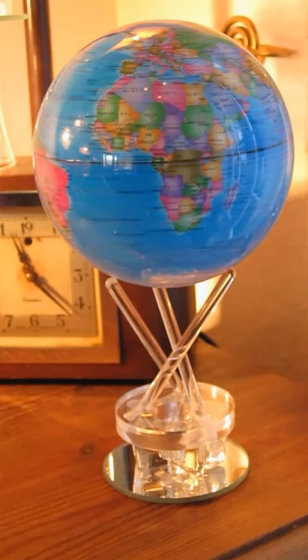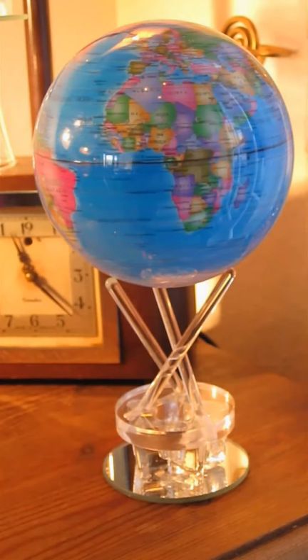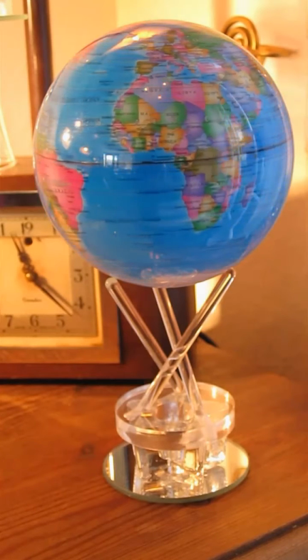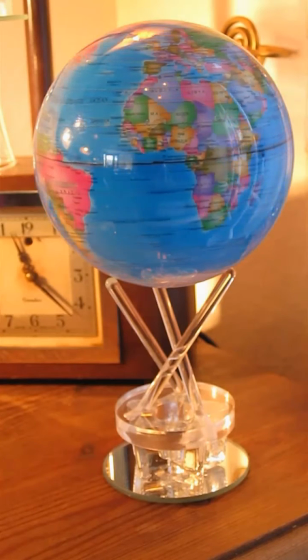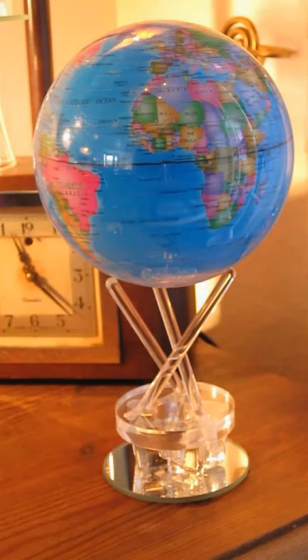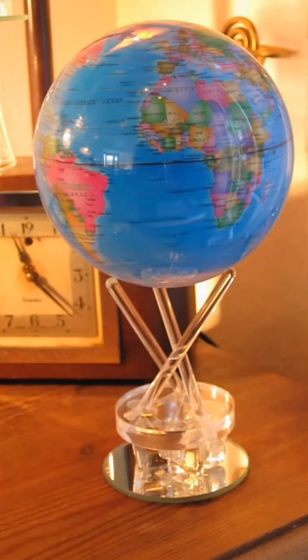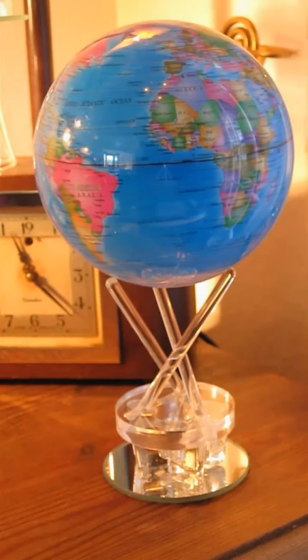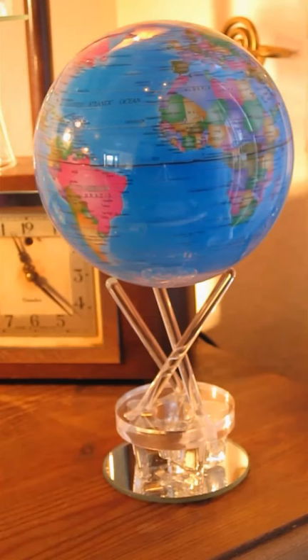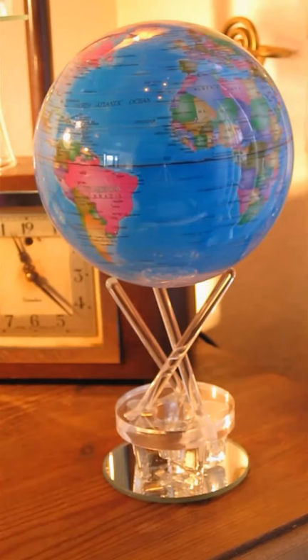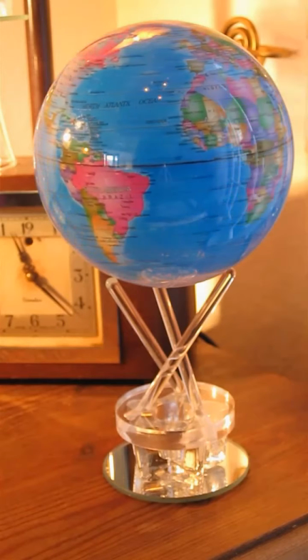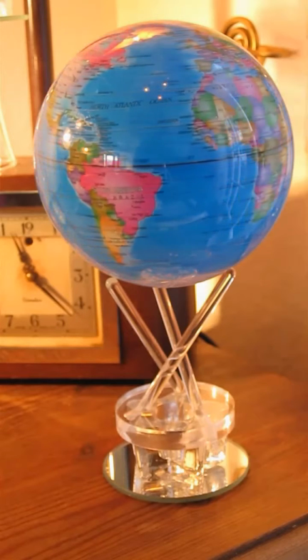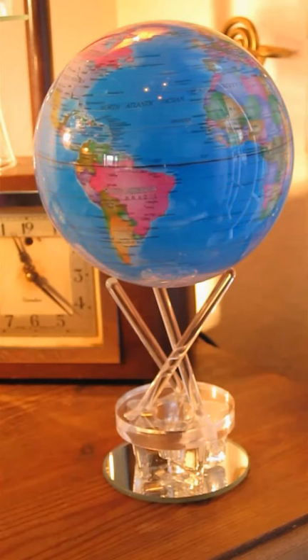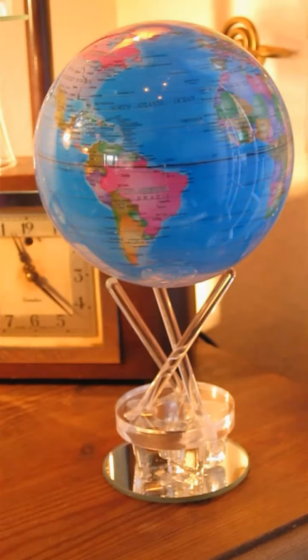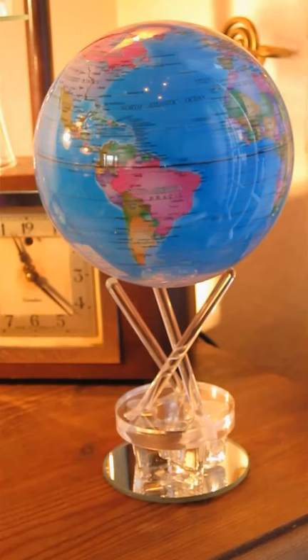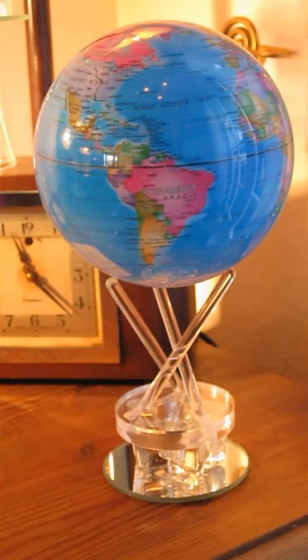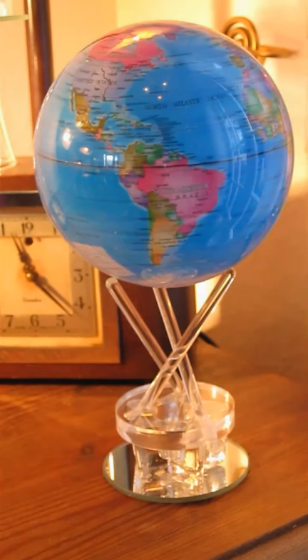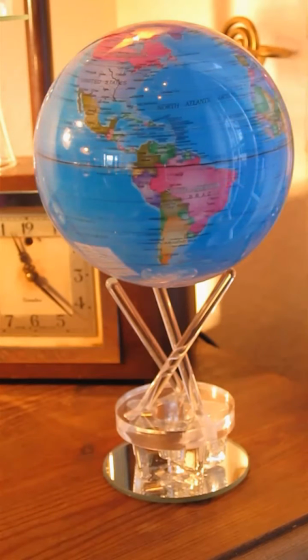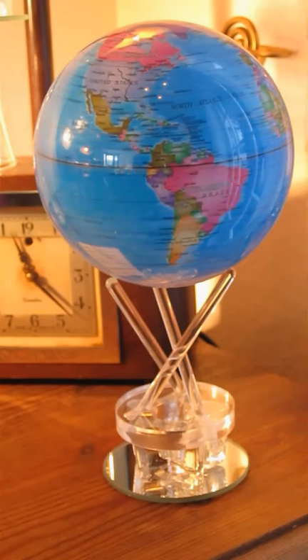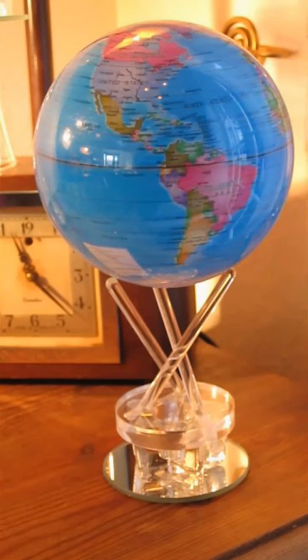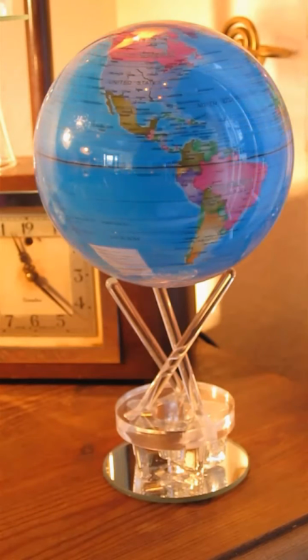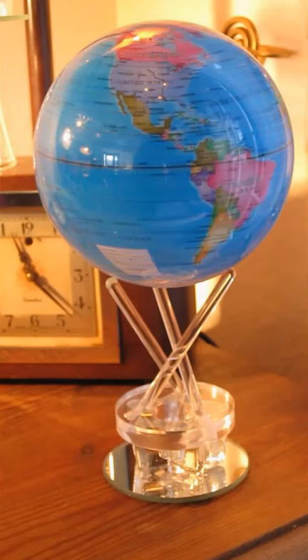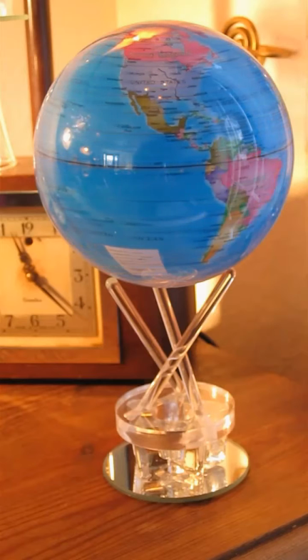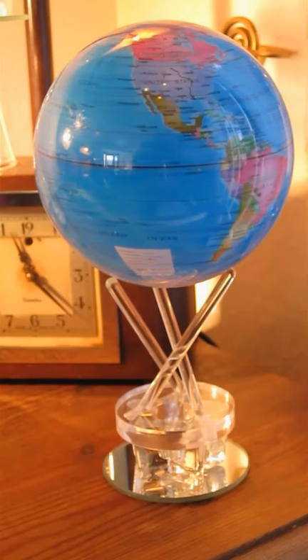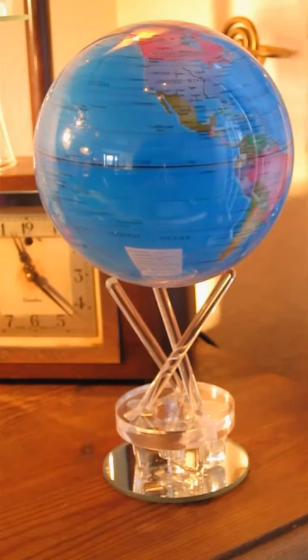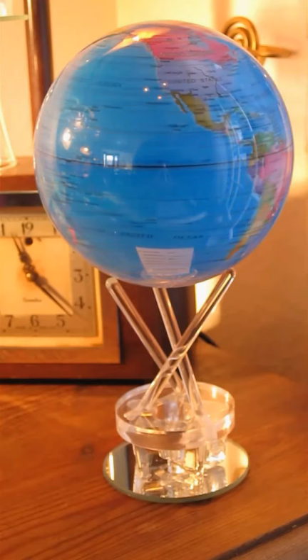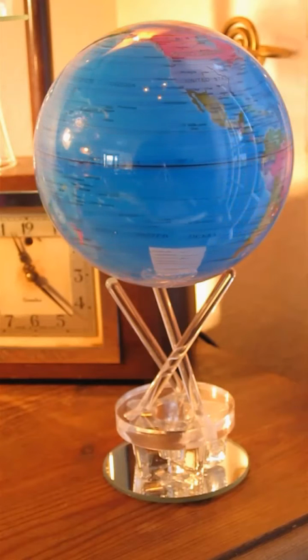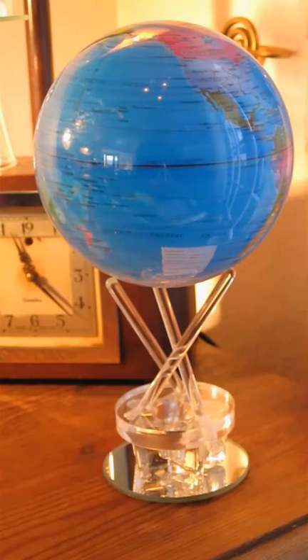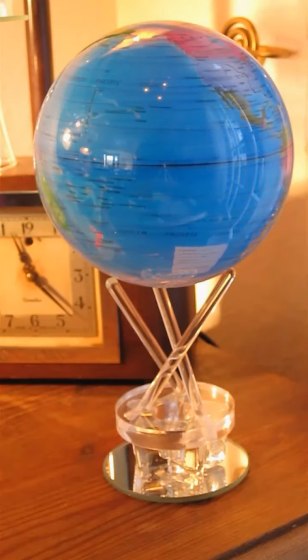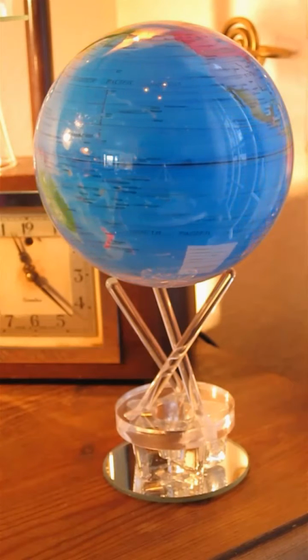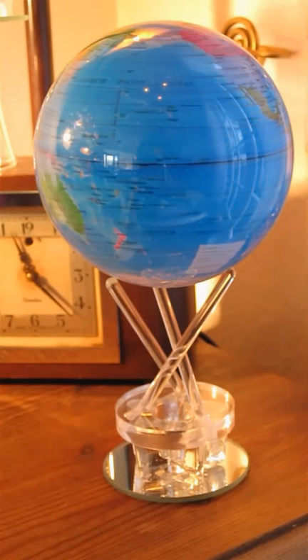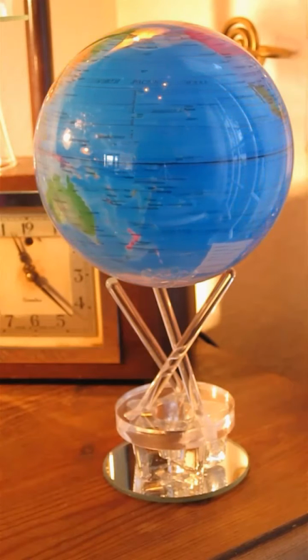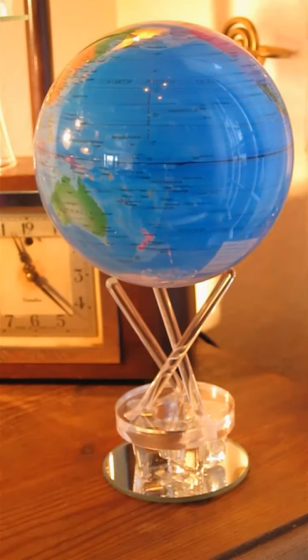This gives the strange illusion that the stand underneath the globe is actually touching it whilst the globe is spinning. This is what Mova globes attempt to do as well.